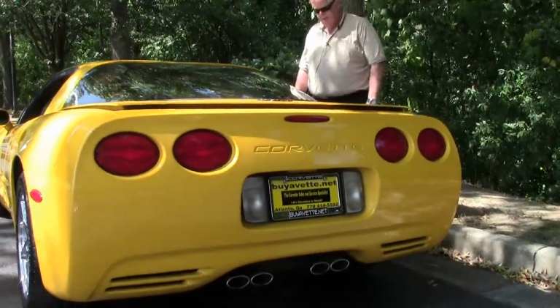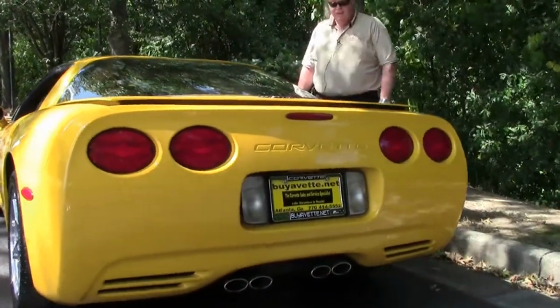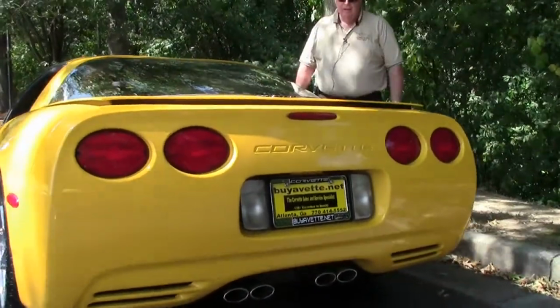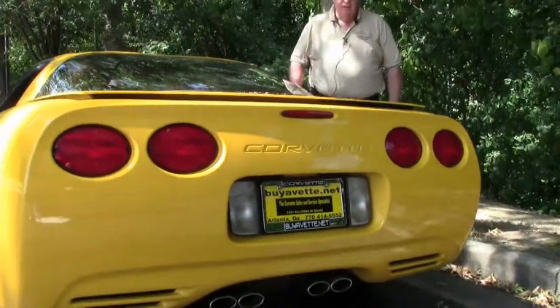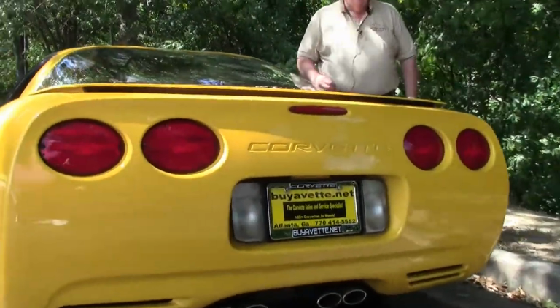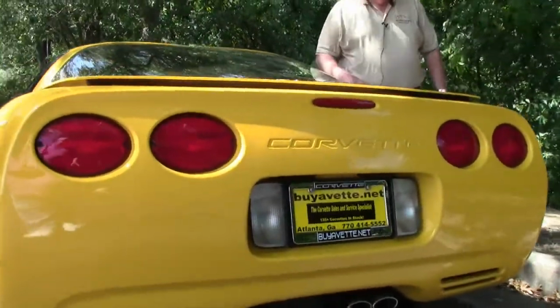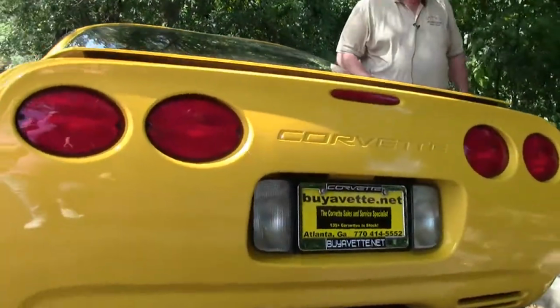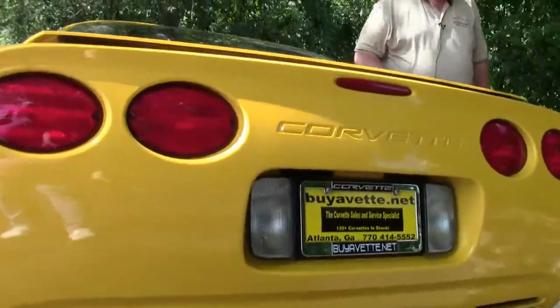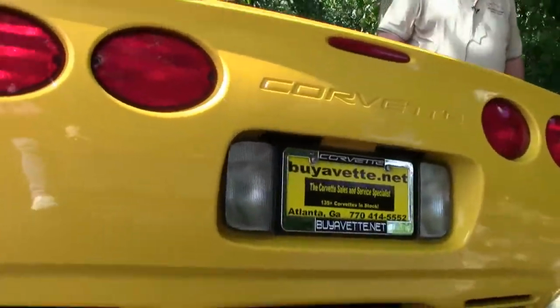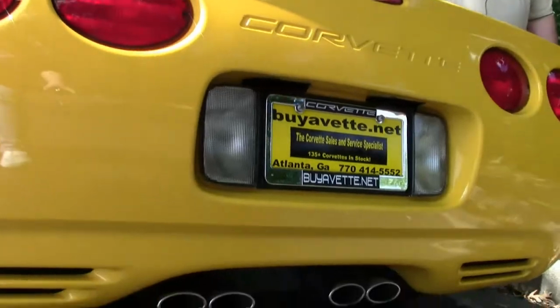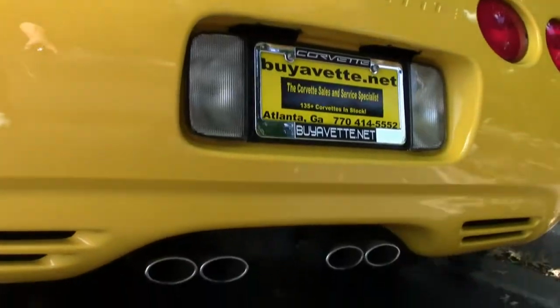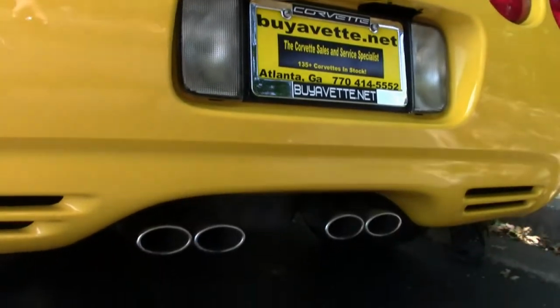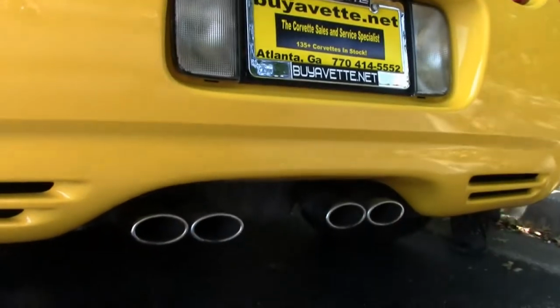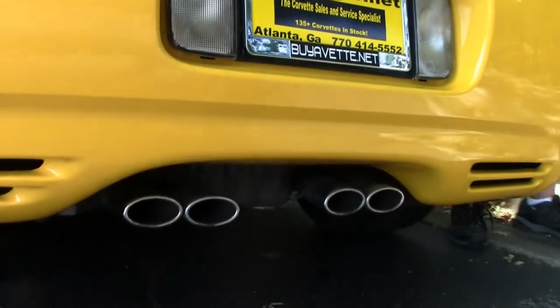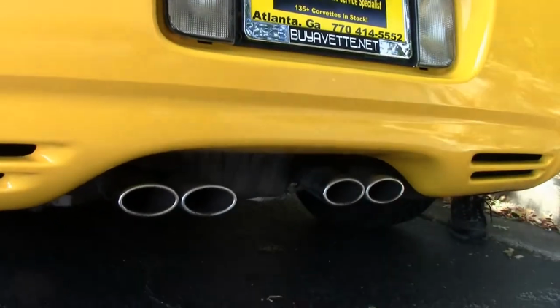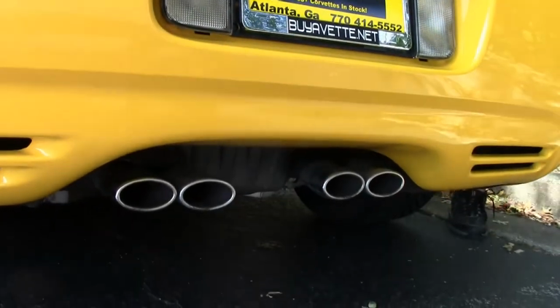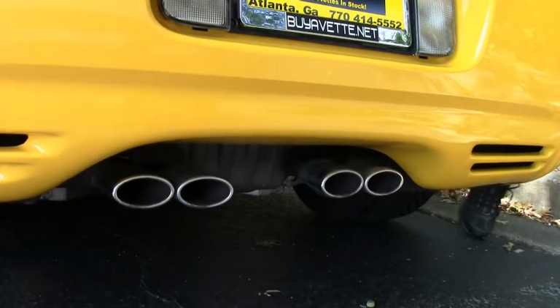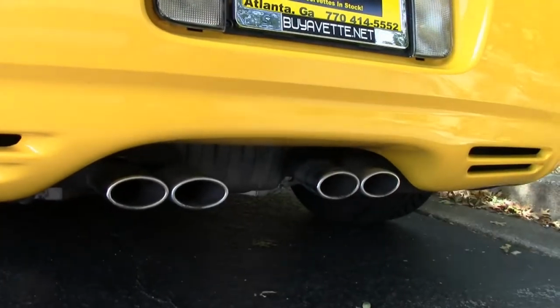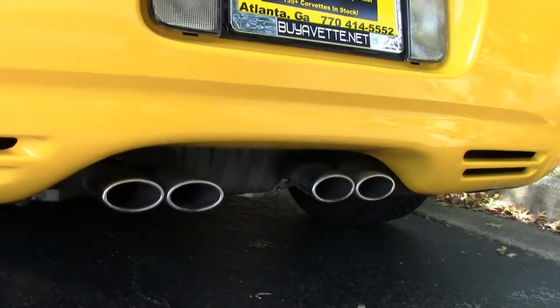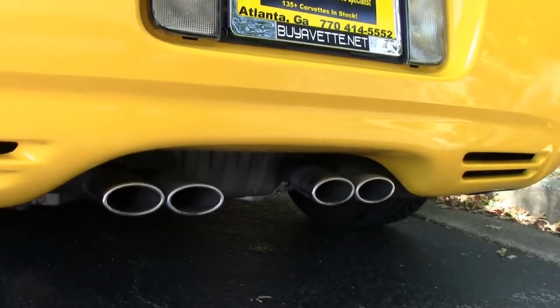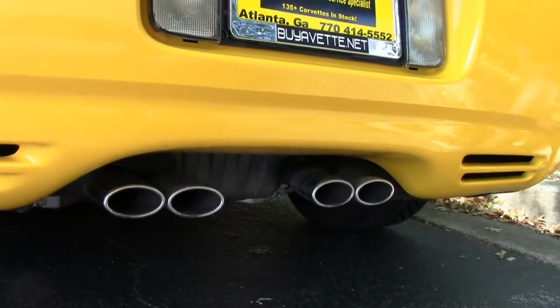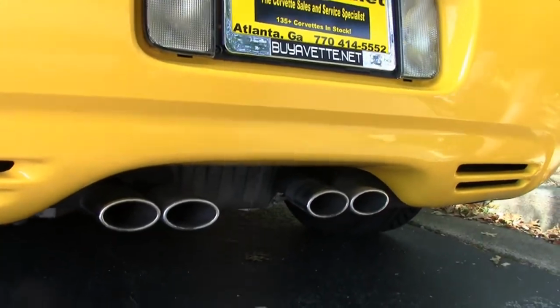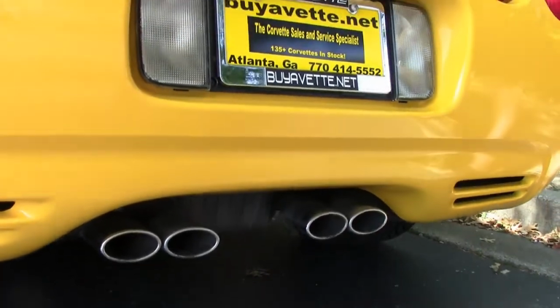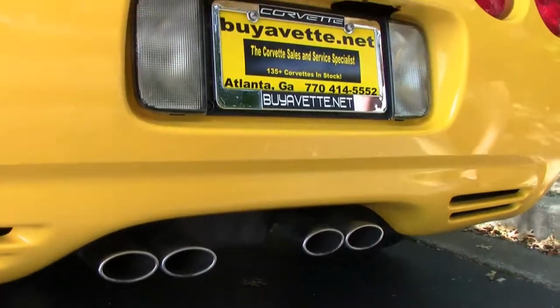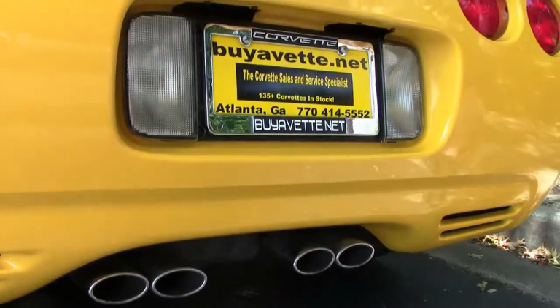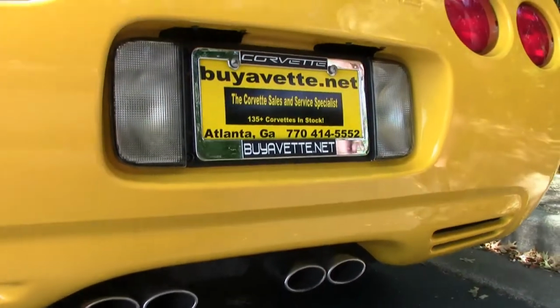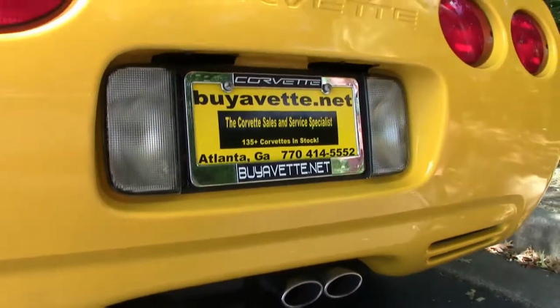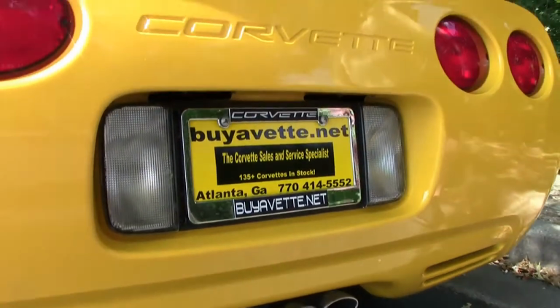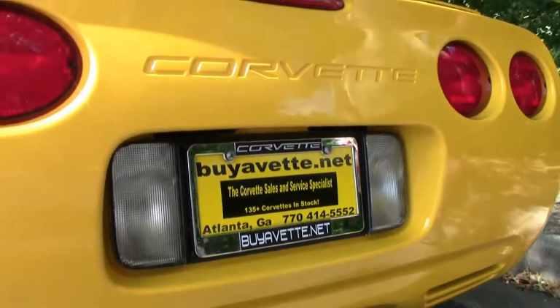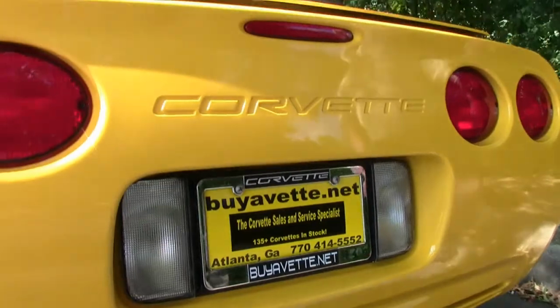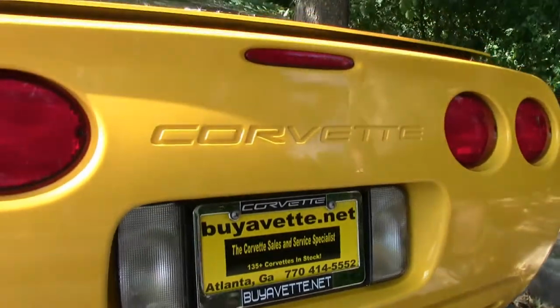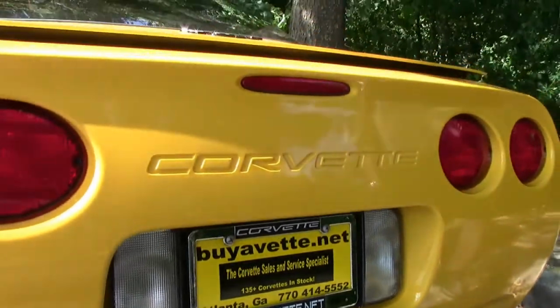It's got a little over 21,000 miles. We just got this unit in, but we wanted to give you guys an opportunity to take a look.